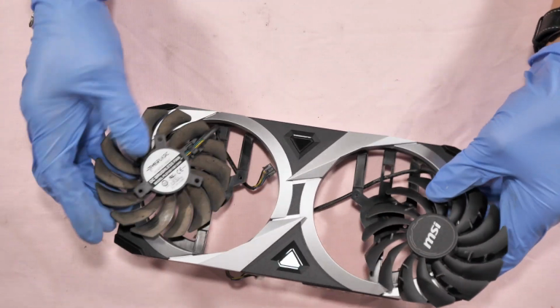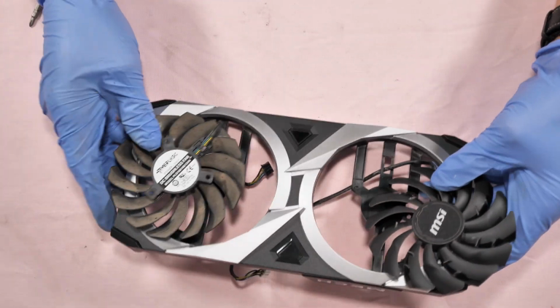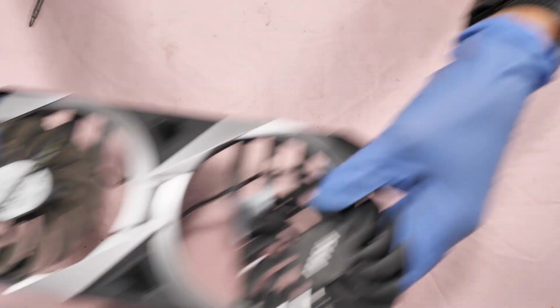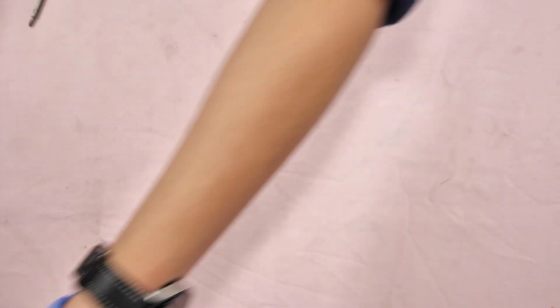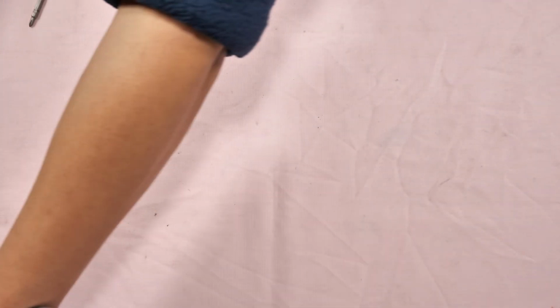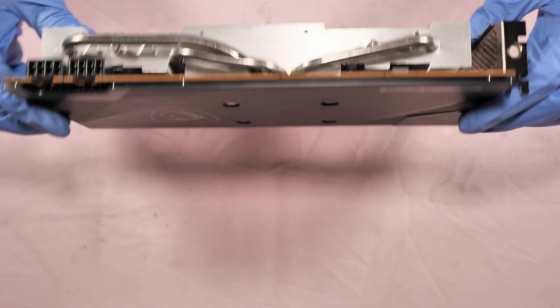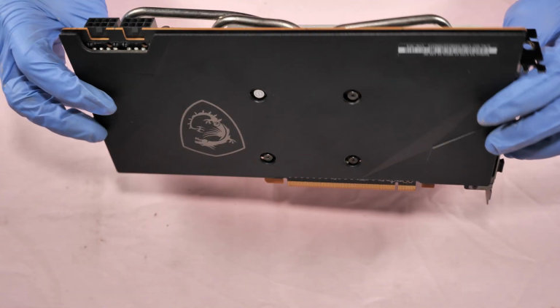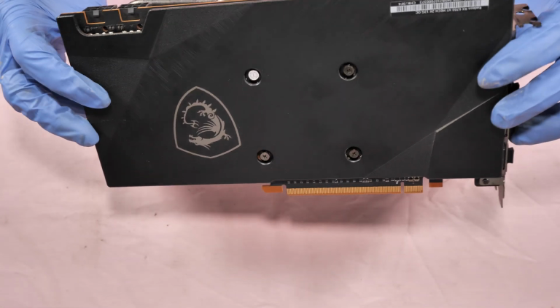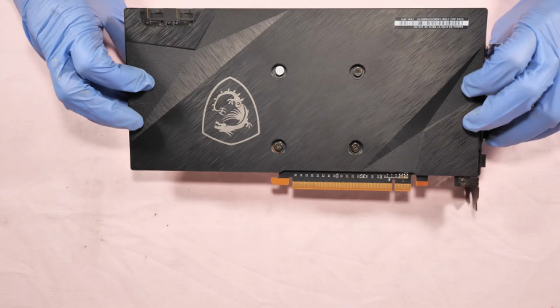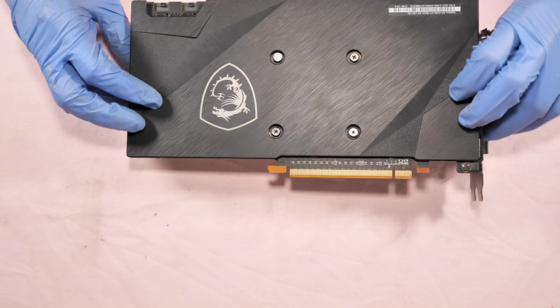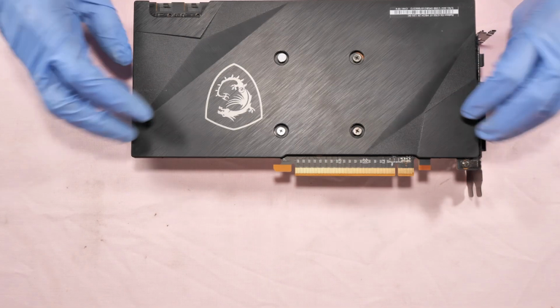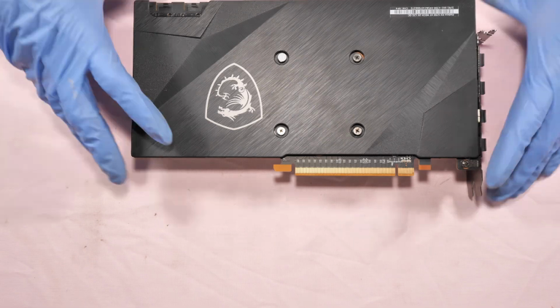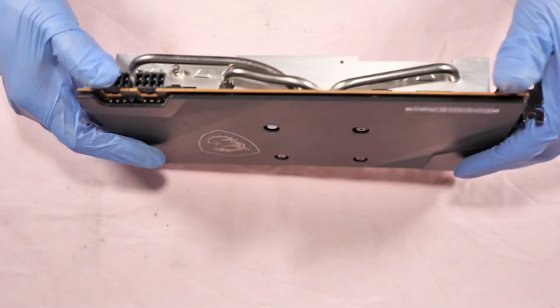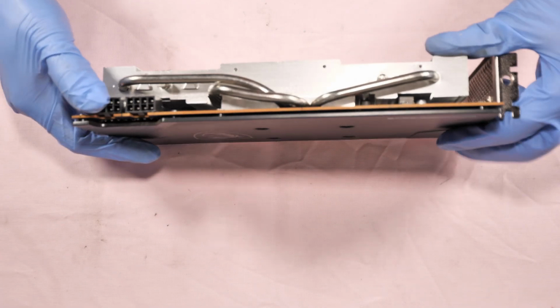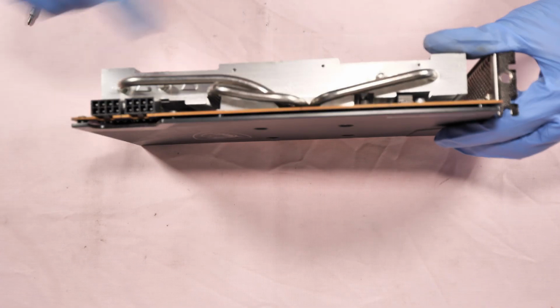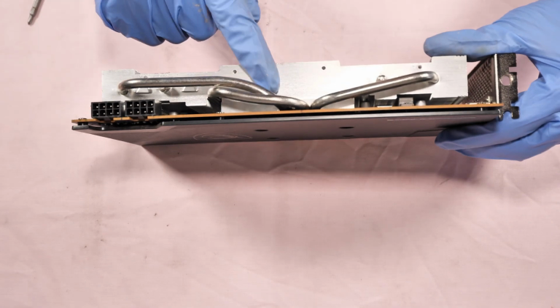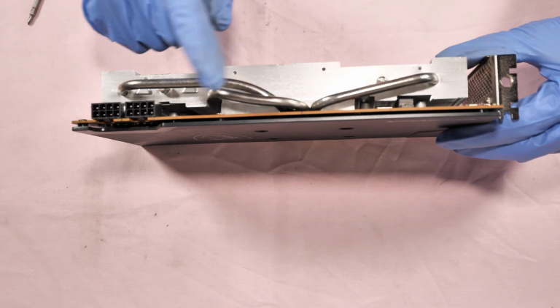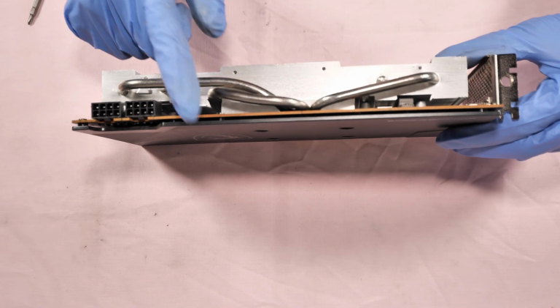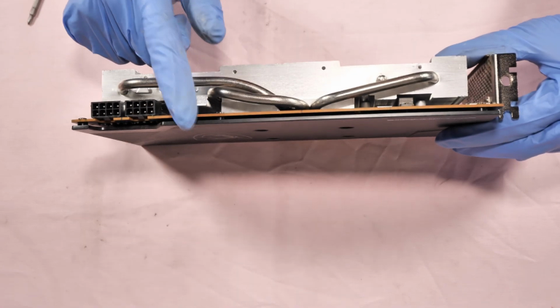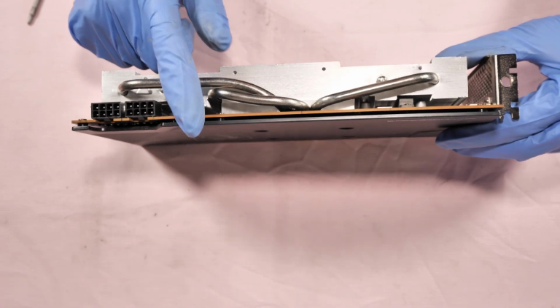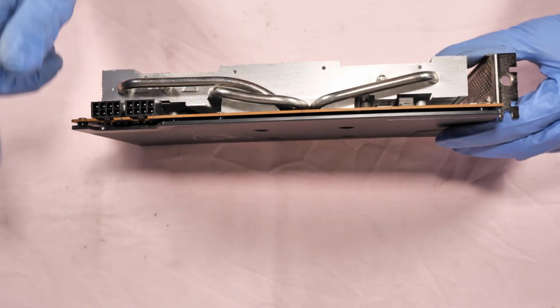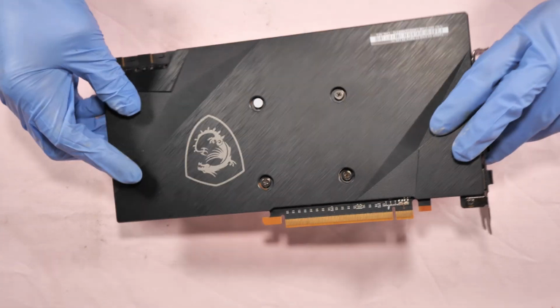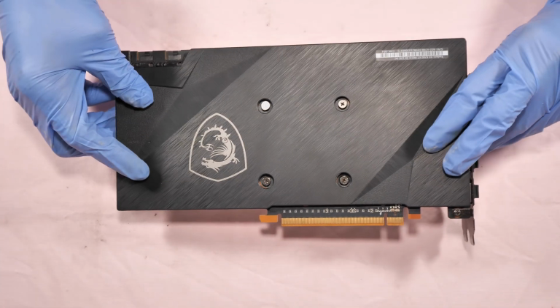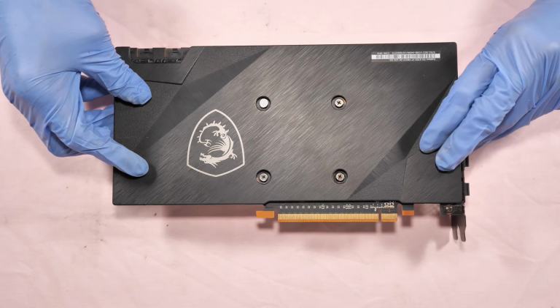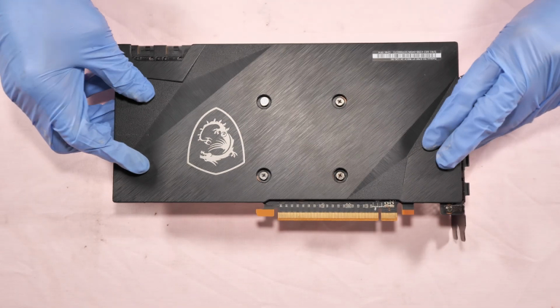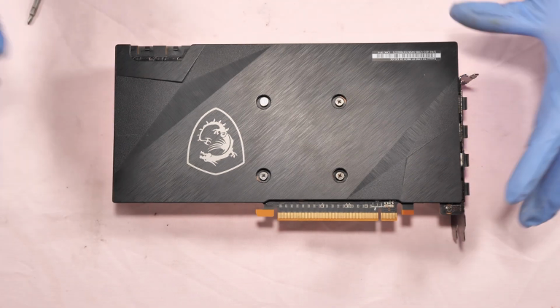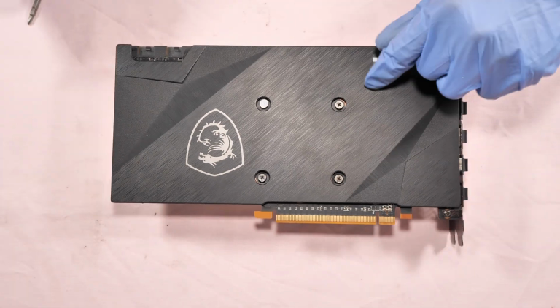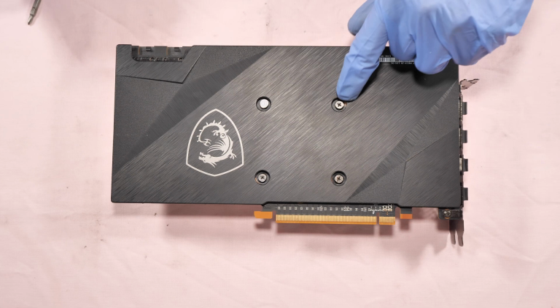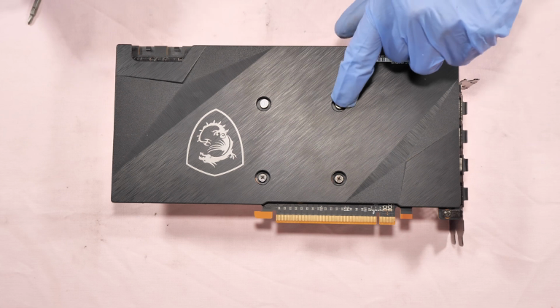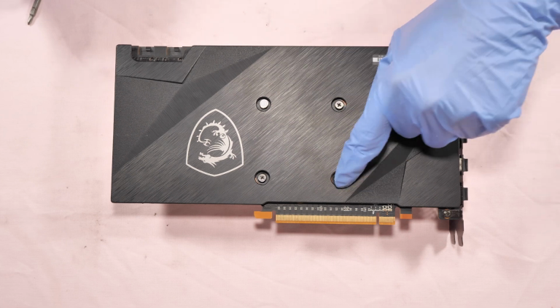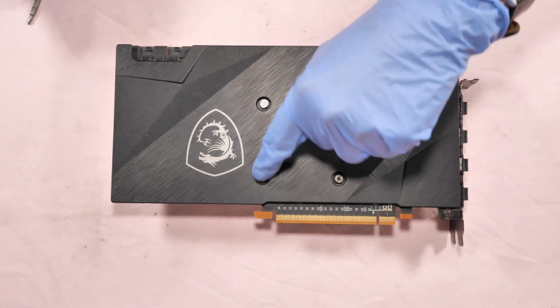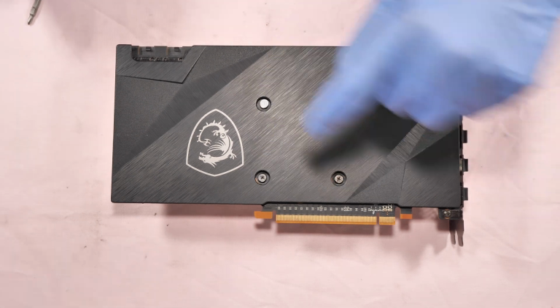Set these aside. Then we have to remove and separate the heatsink from the PCB board — just four screws: one, two, three, four.